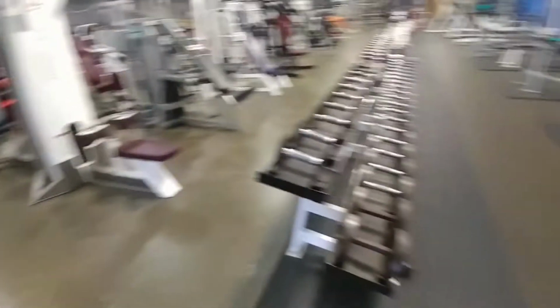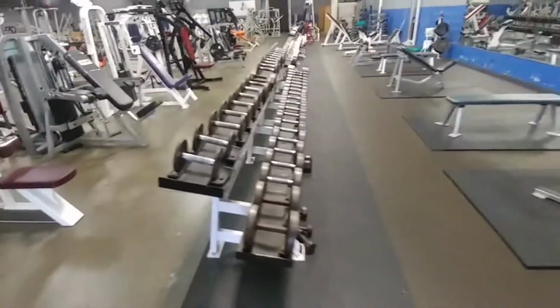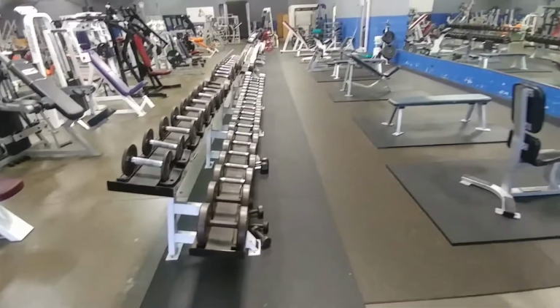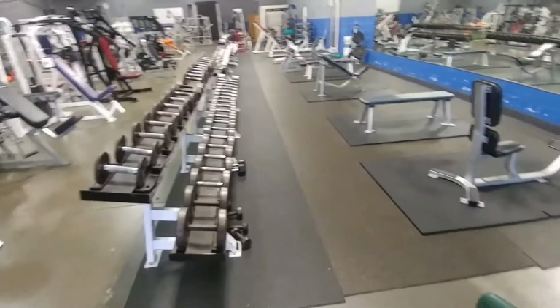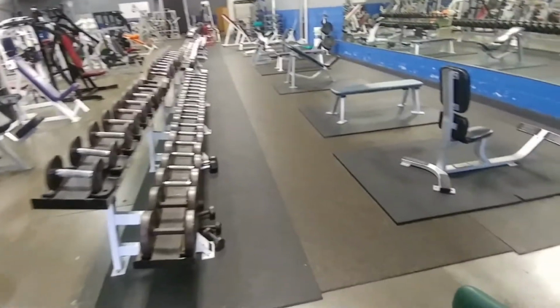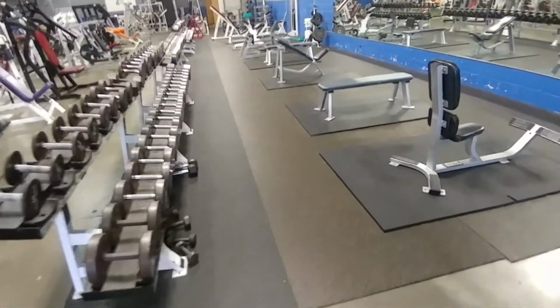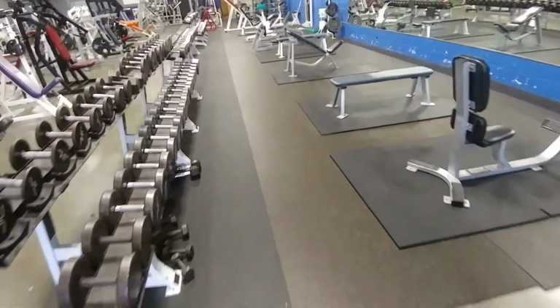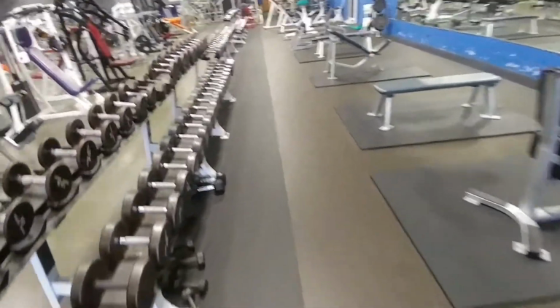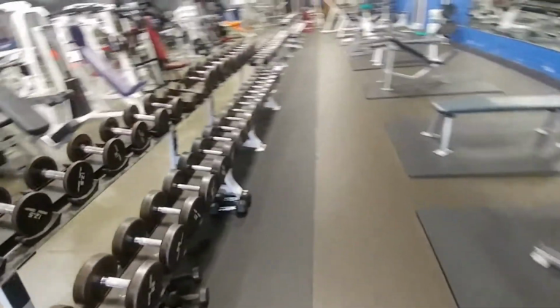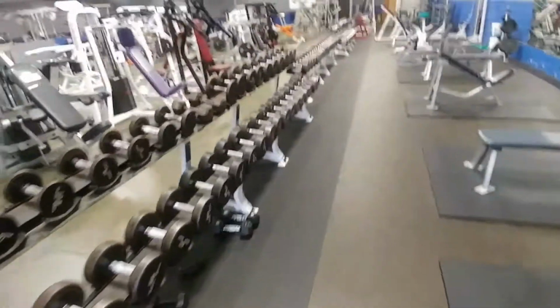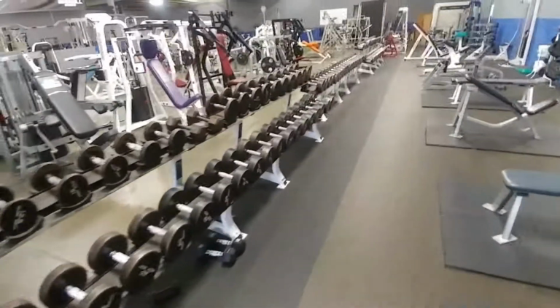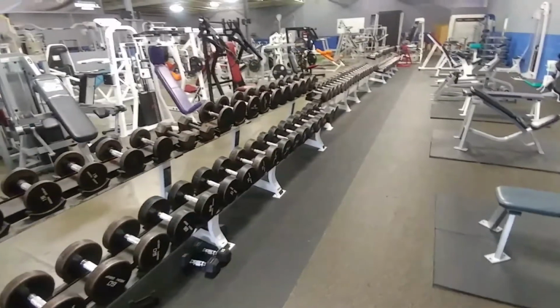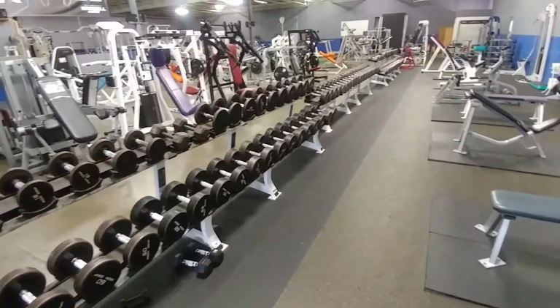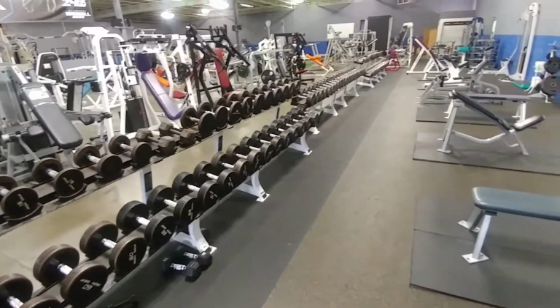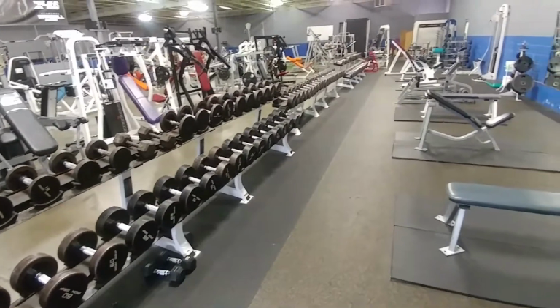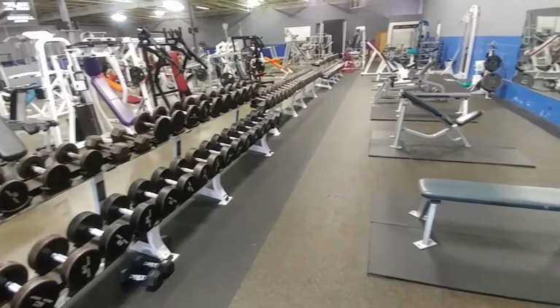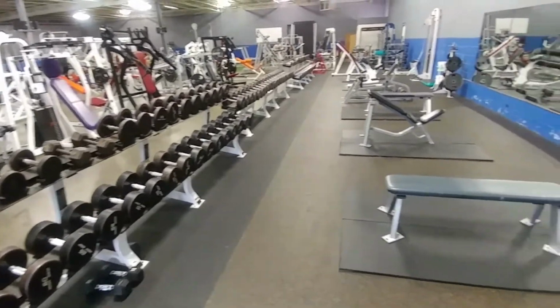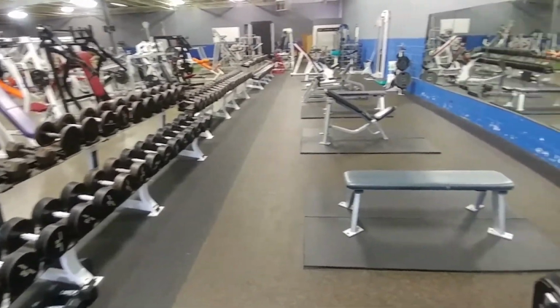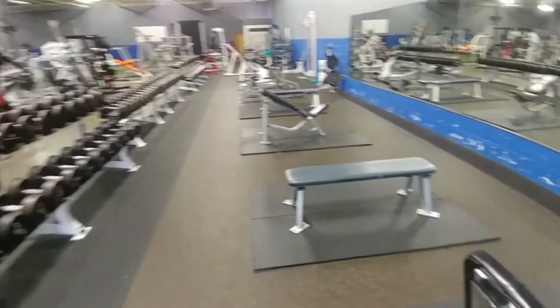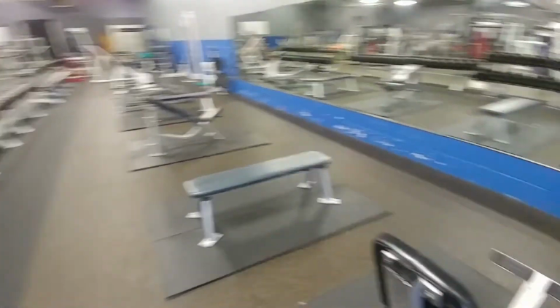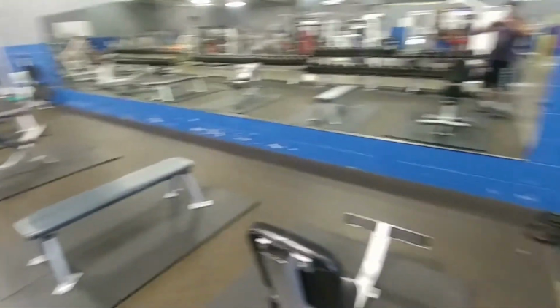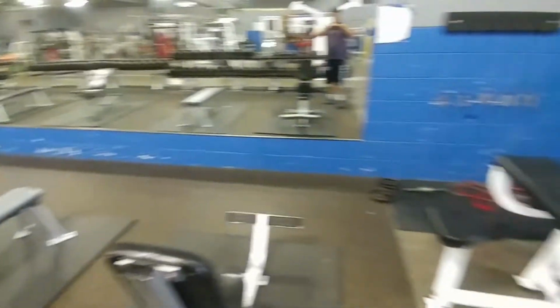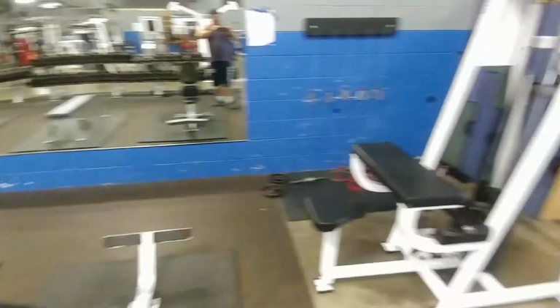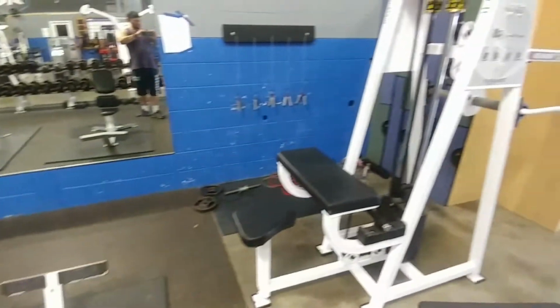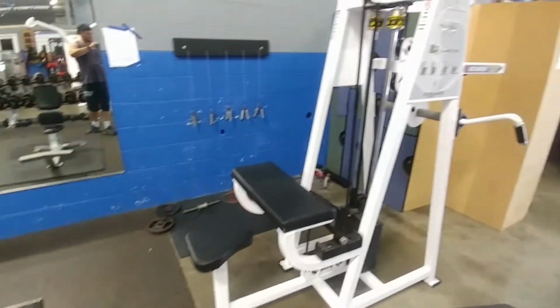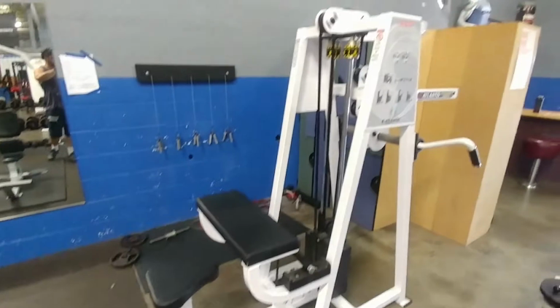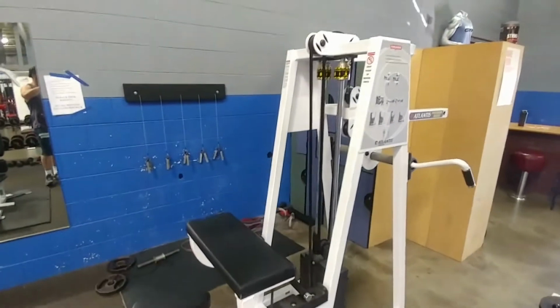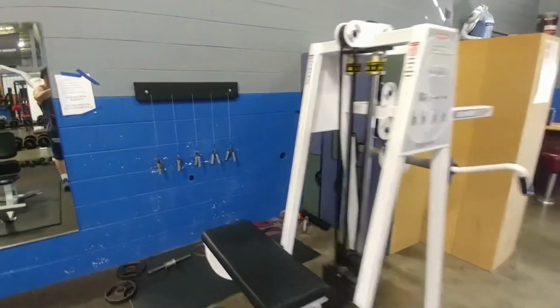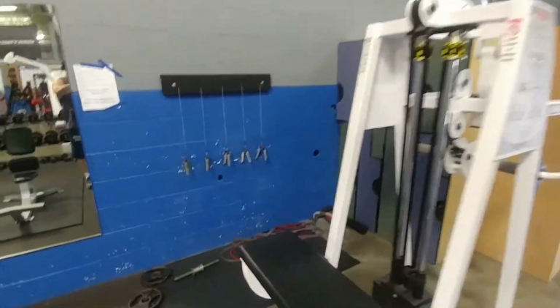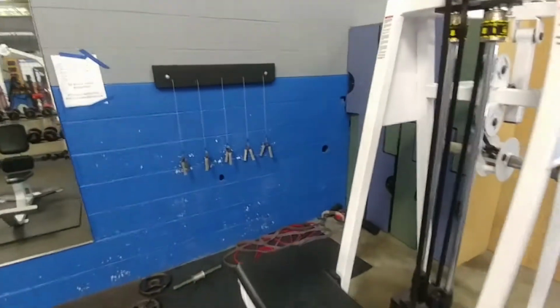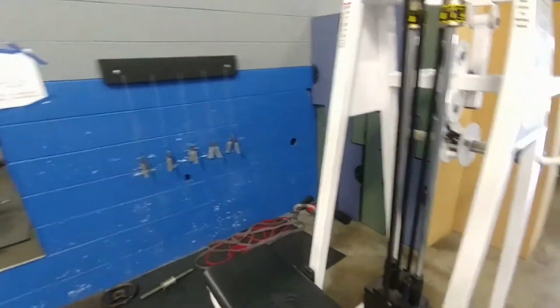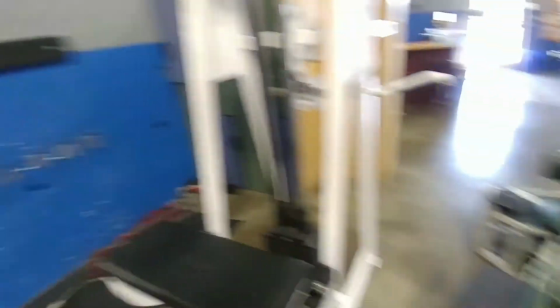Dumbbells, dumbbell section, all the dumbbell benches. Dumbbells for days, 5 to 150, all the utility benches. We got a nice little grip center right here. Got the Captains of Crush.